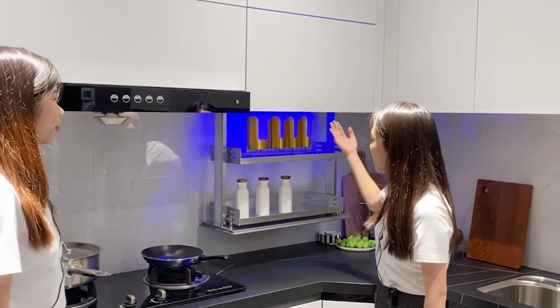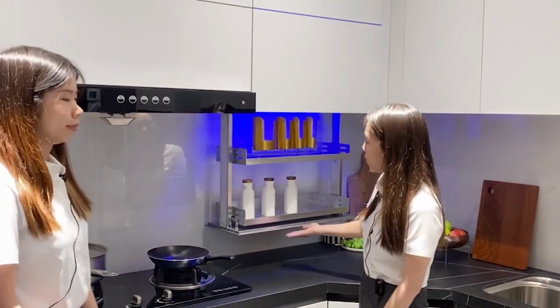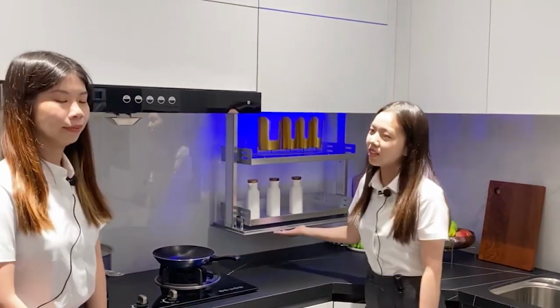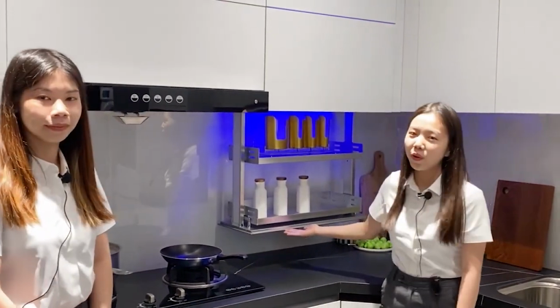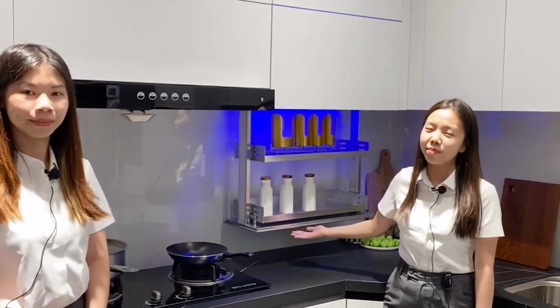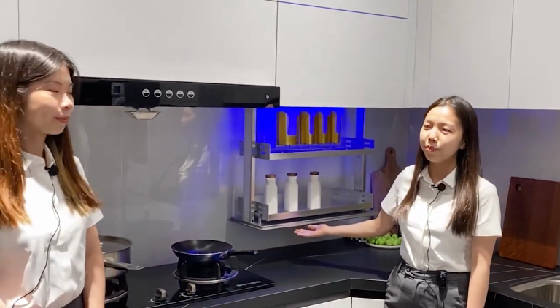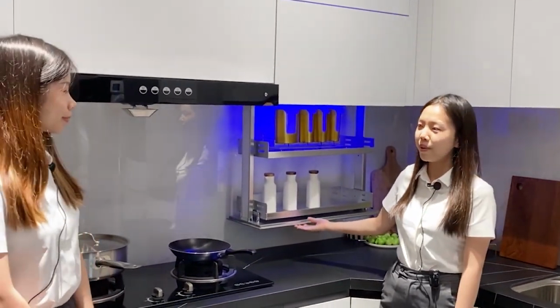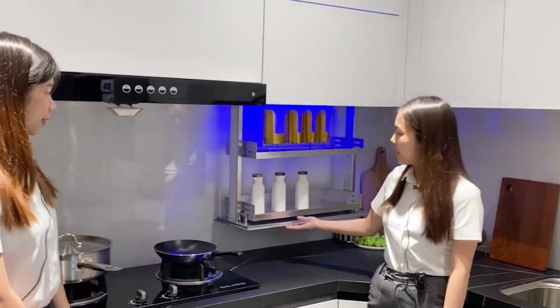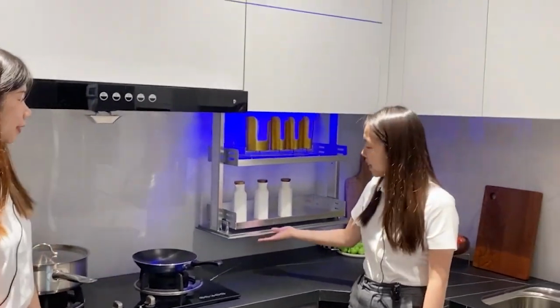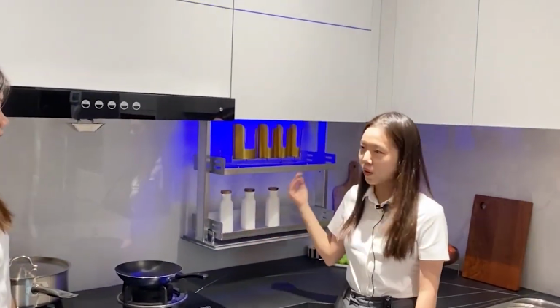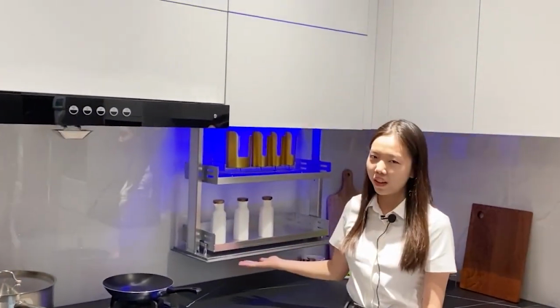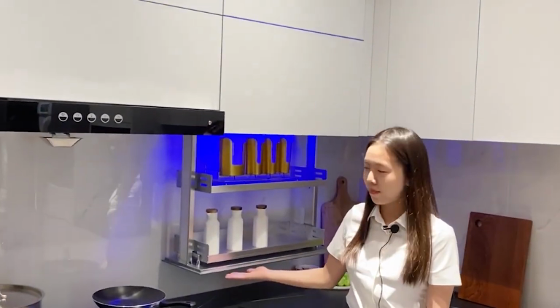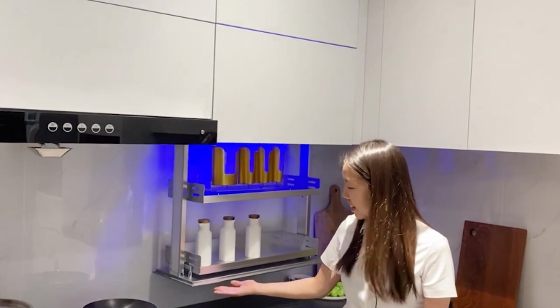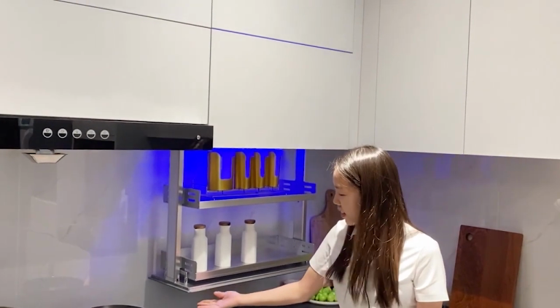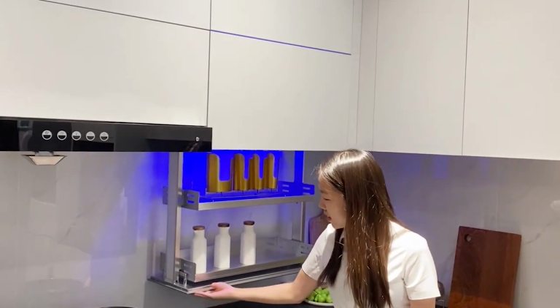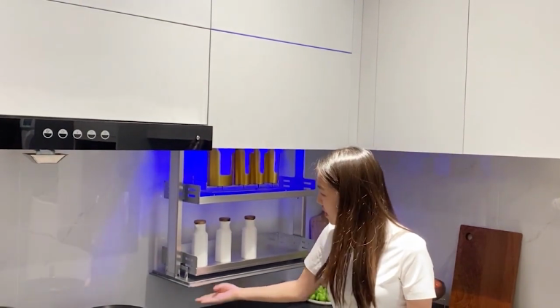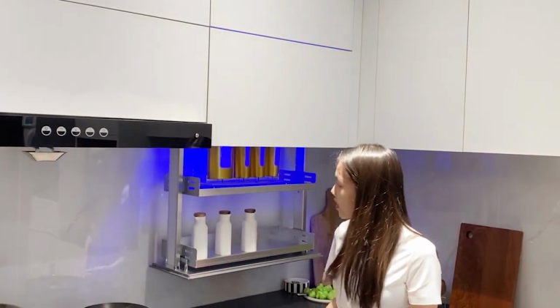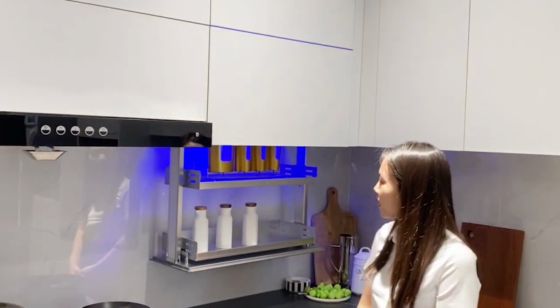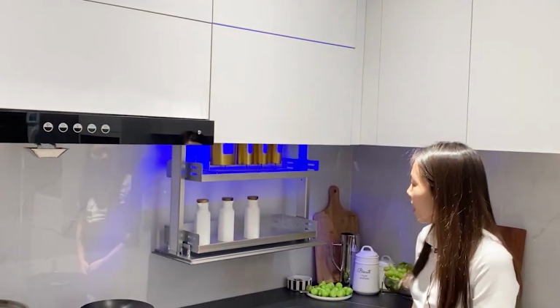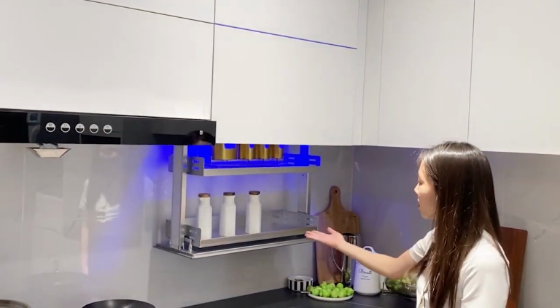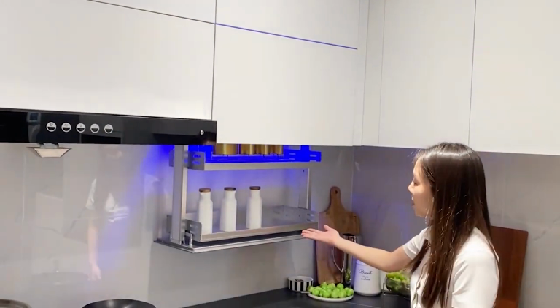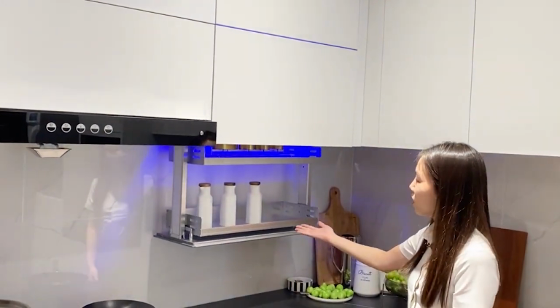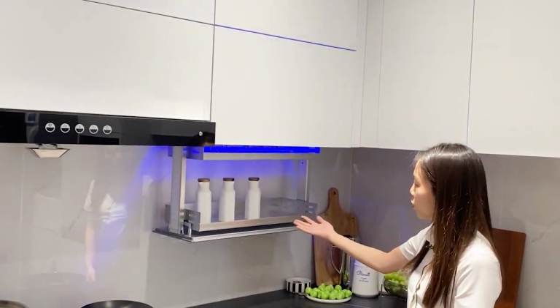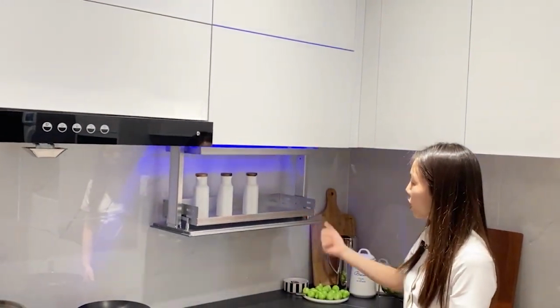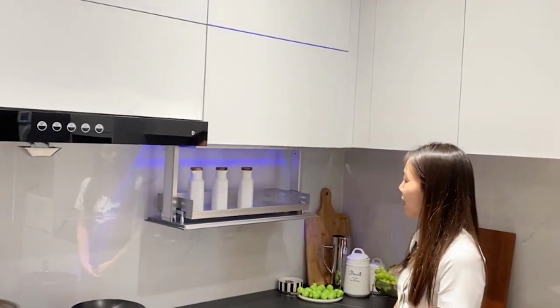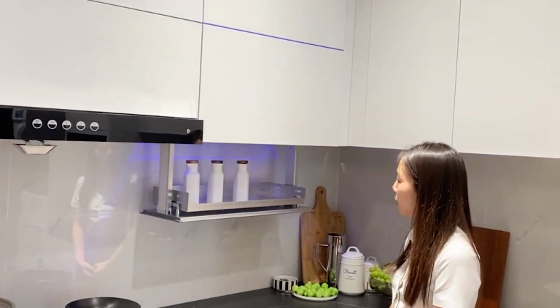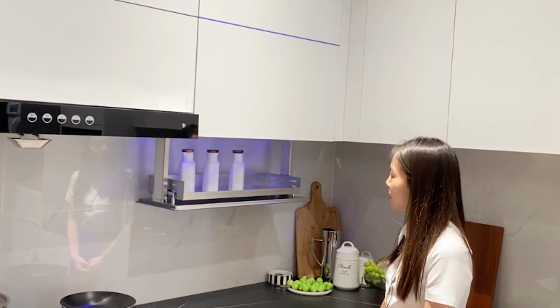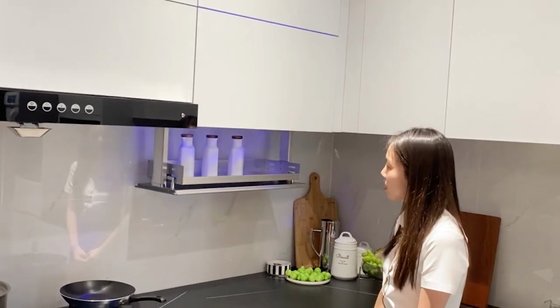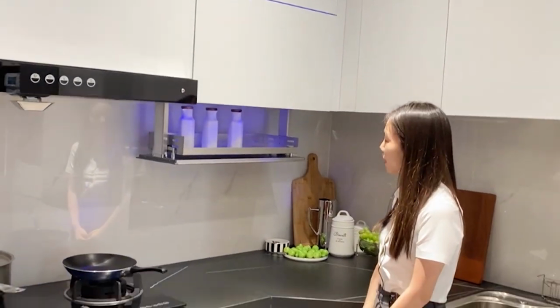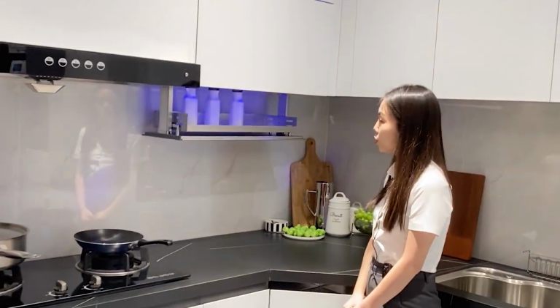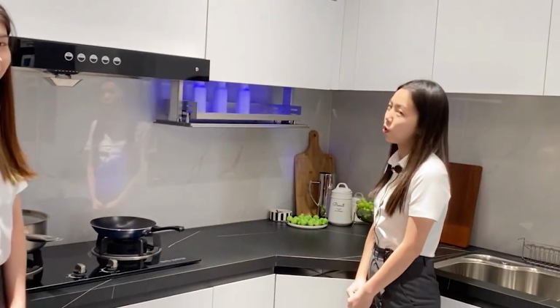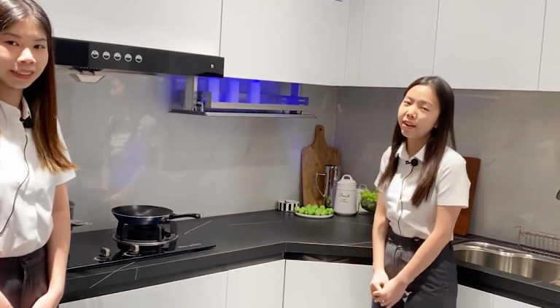This is our automatic pull-out basket, and it's also automatic. In this section you have two shelves where you can store seasoning, fruit, or glasses.